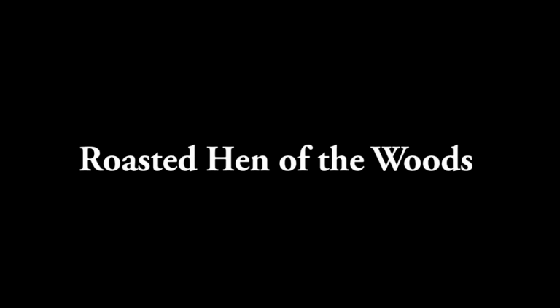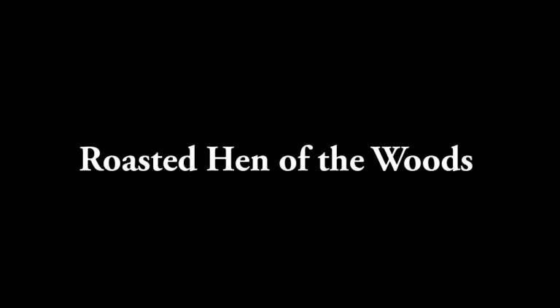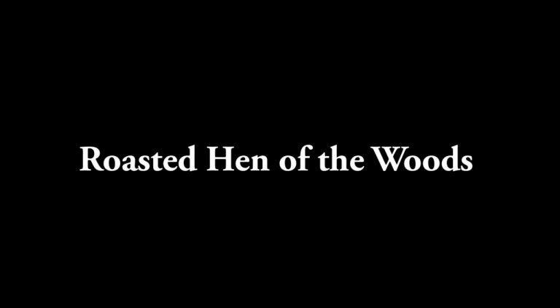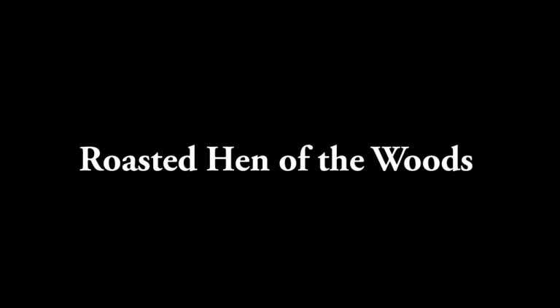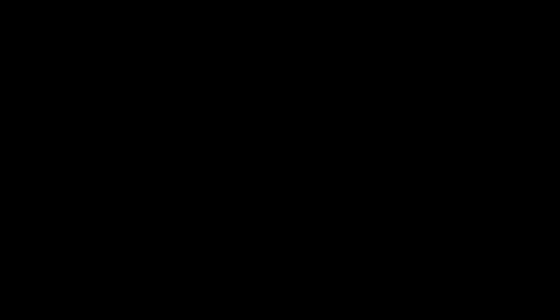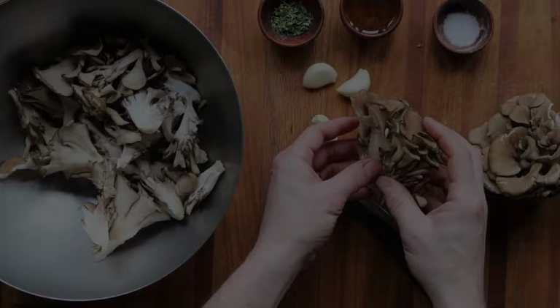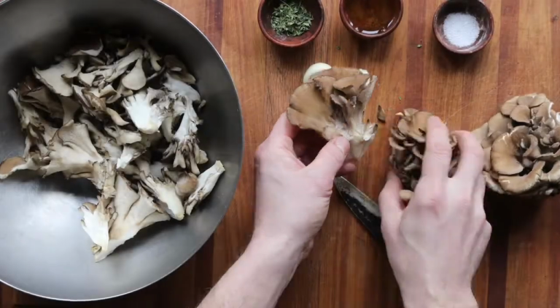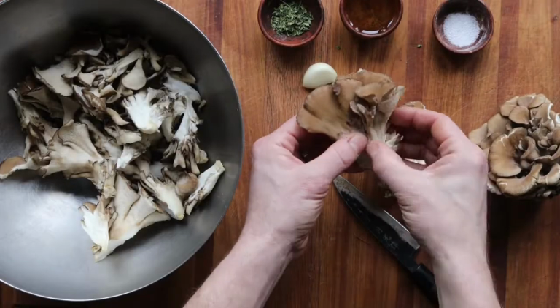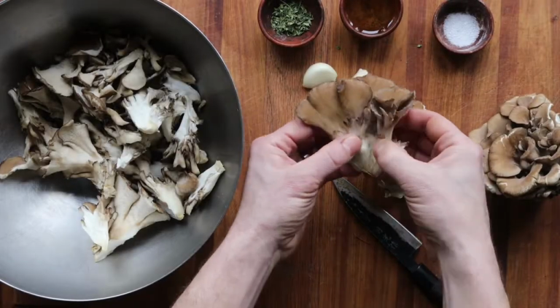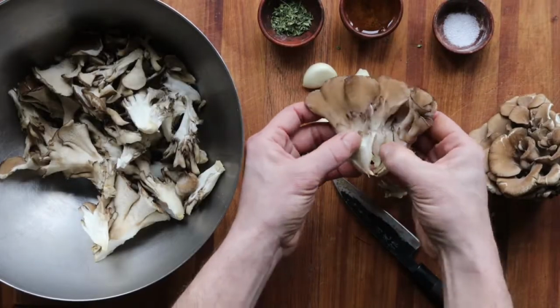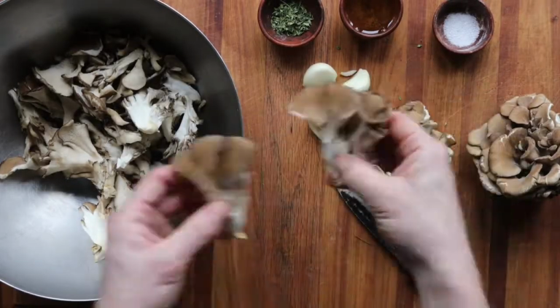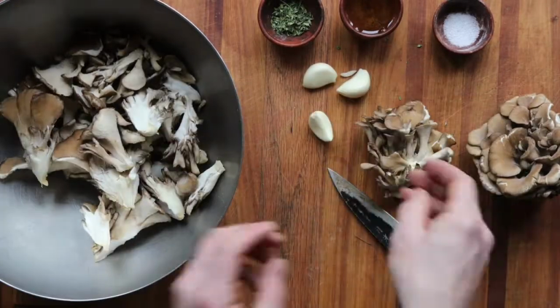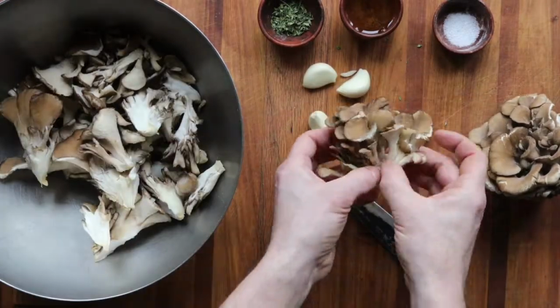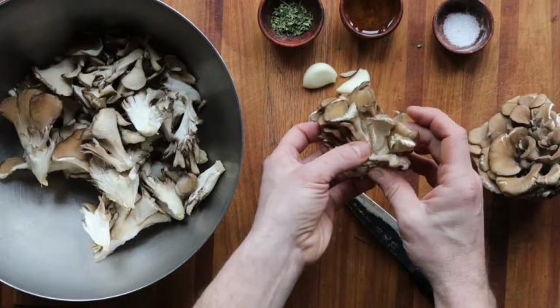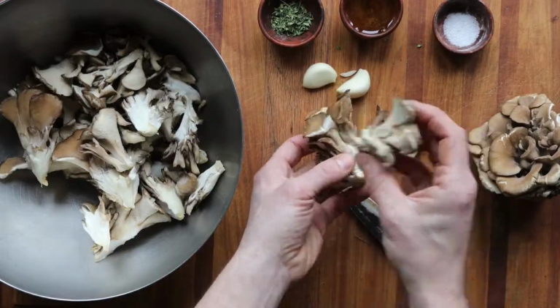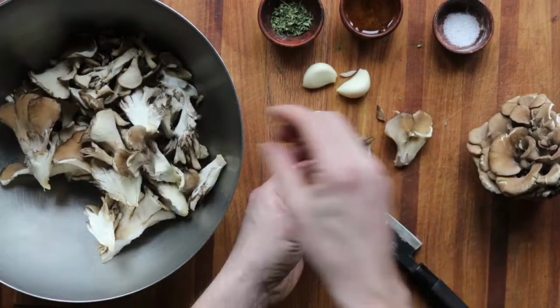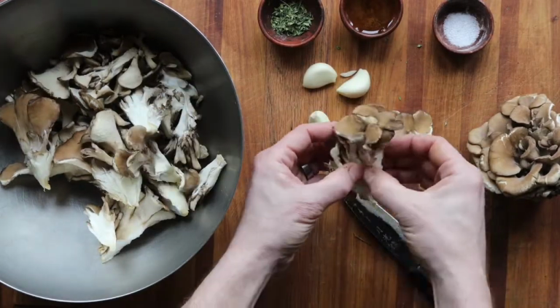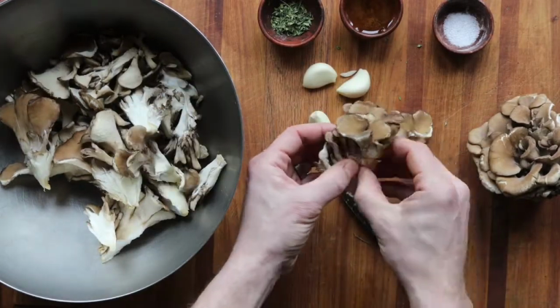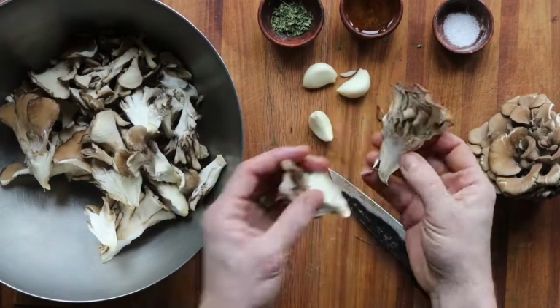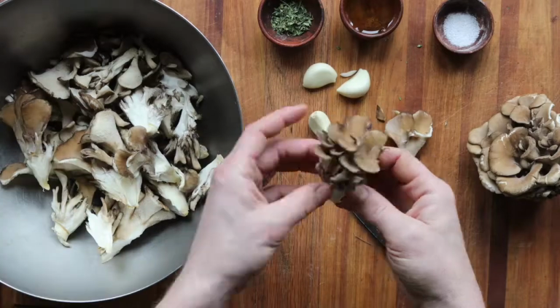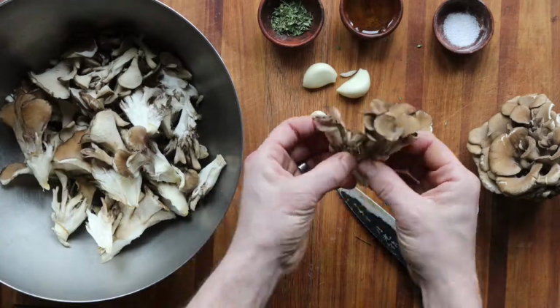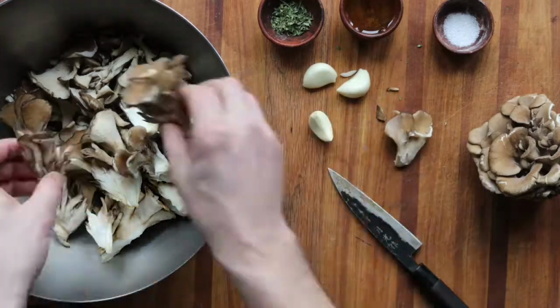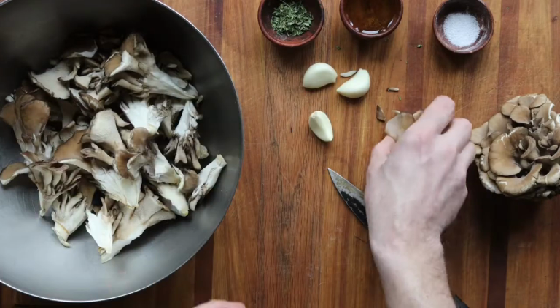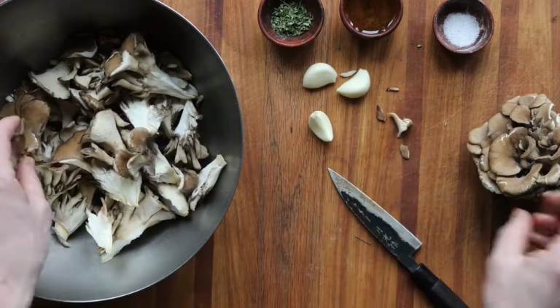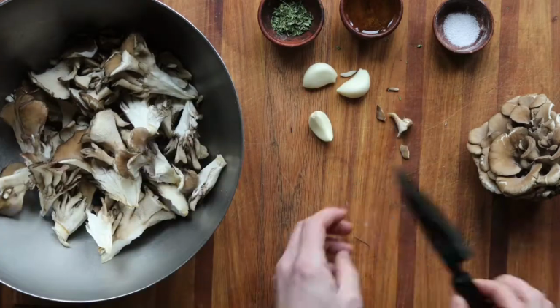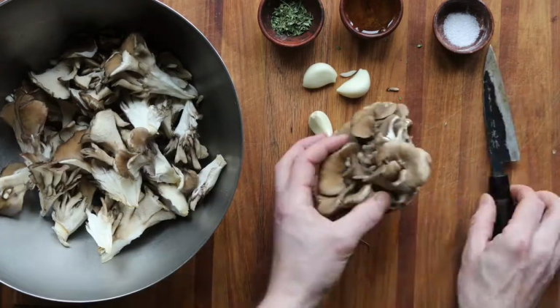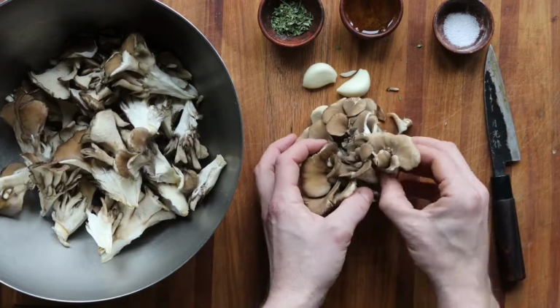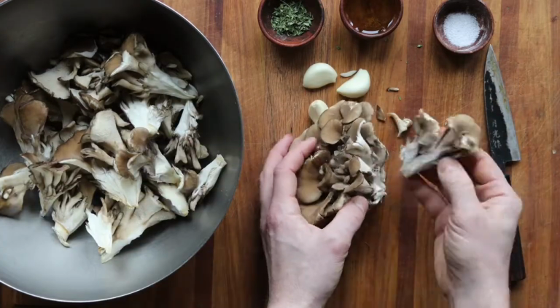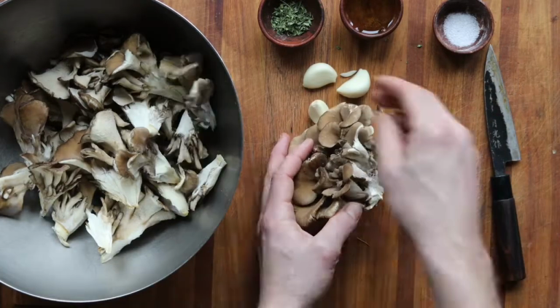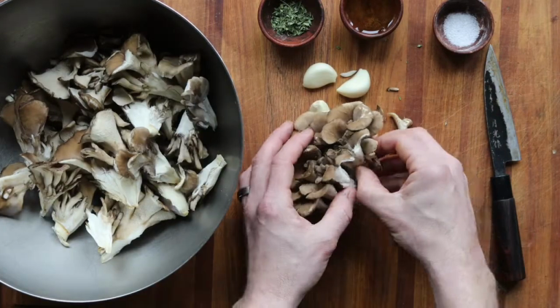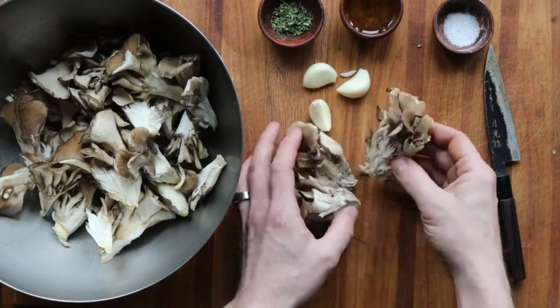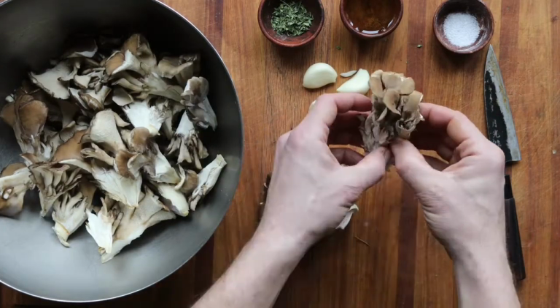So take some hens — notice that these are cultivated. There's a big difference between cultivated and fresh wild hens. Typically I cook wild hens, but I'm using cultivated here as an example.